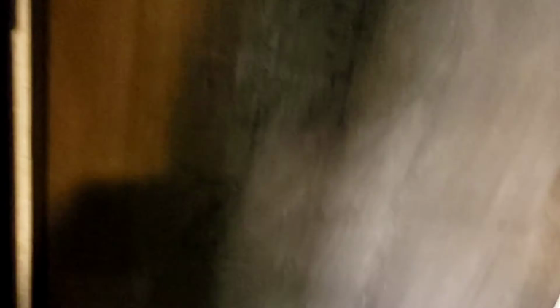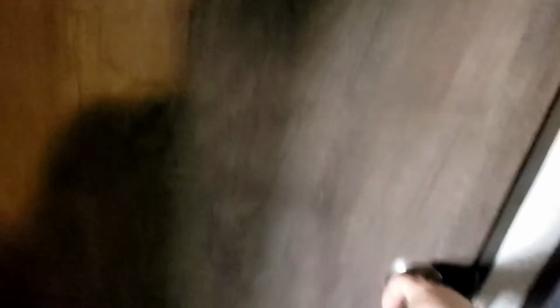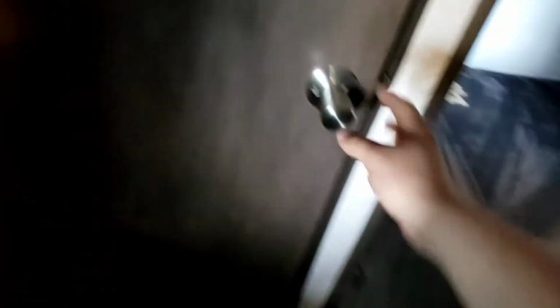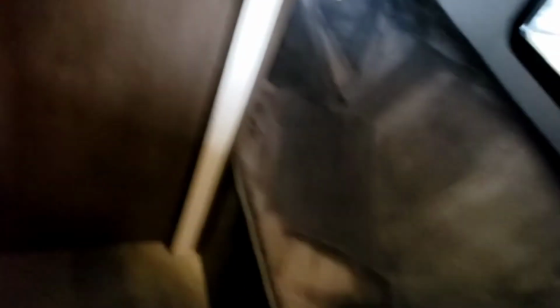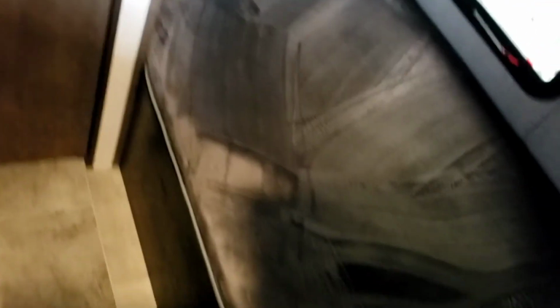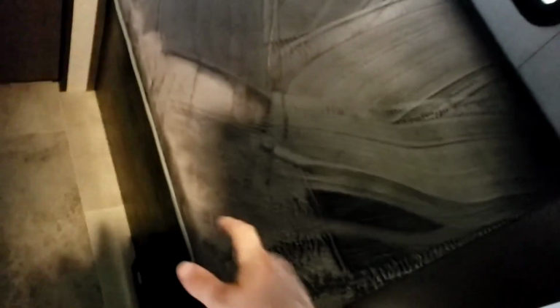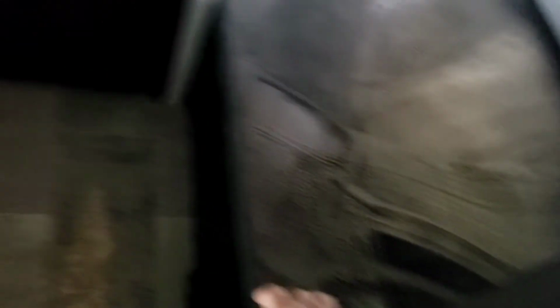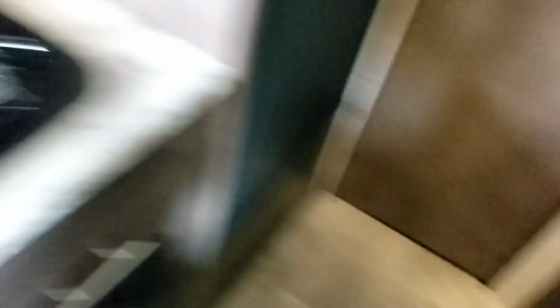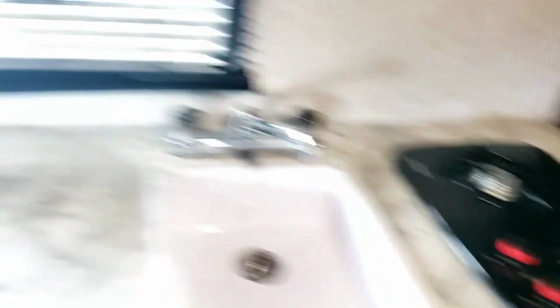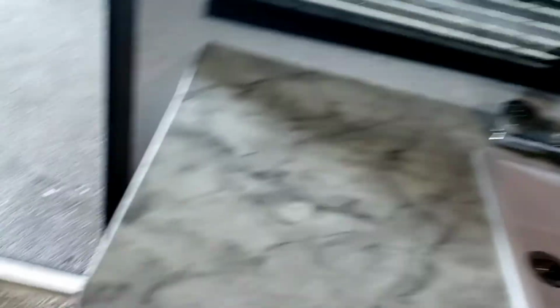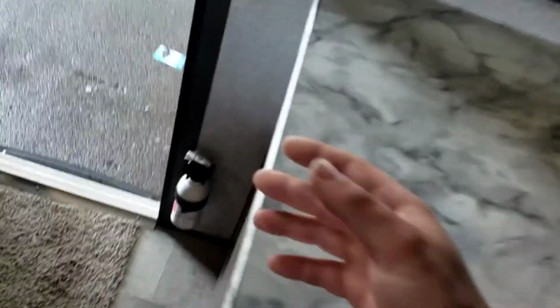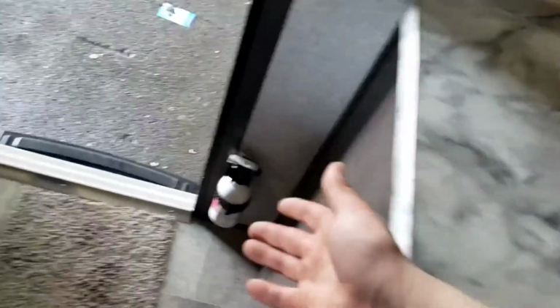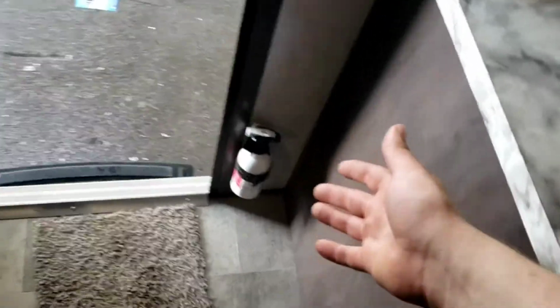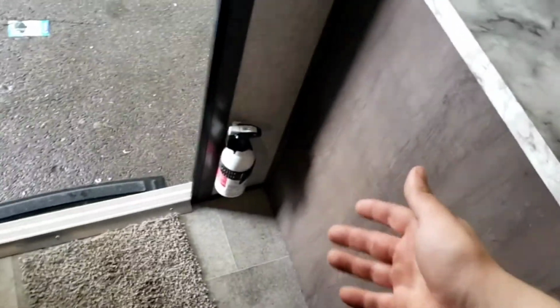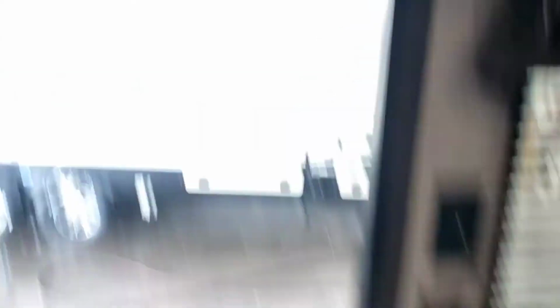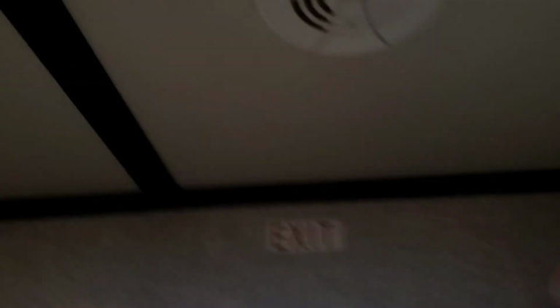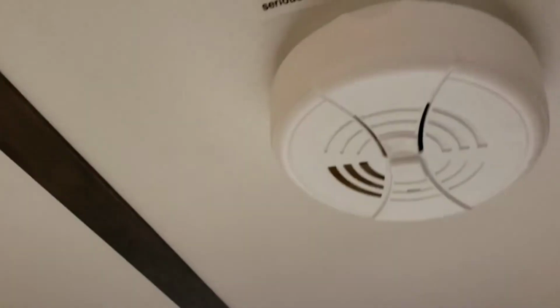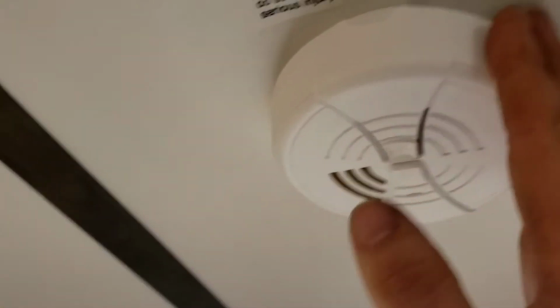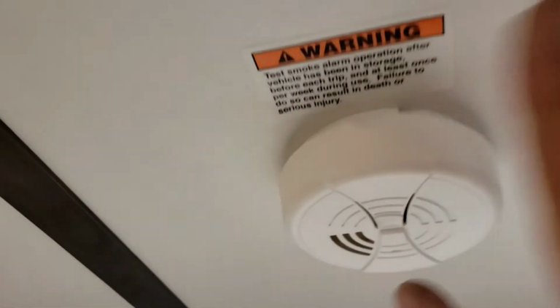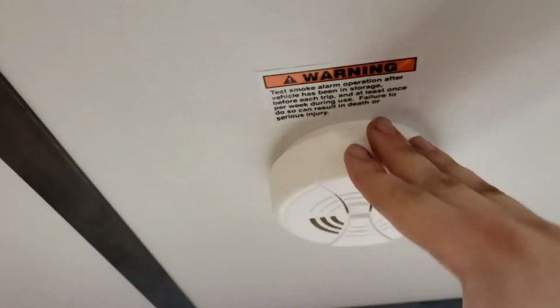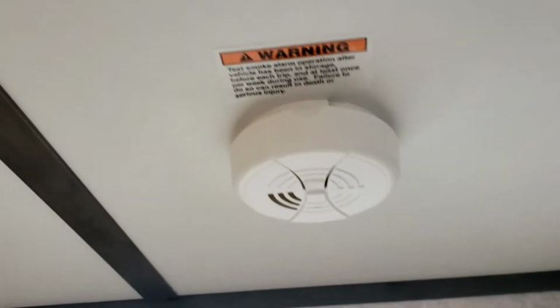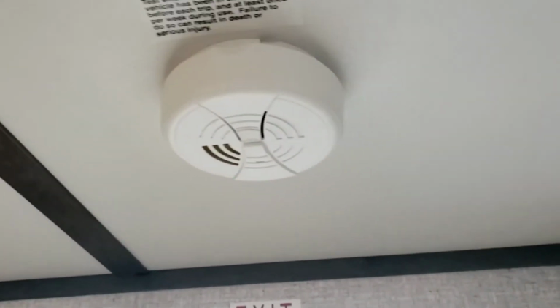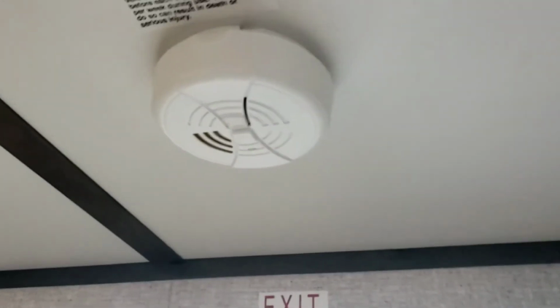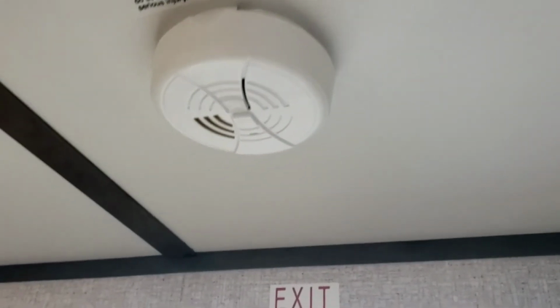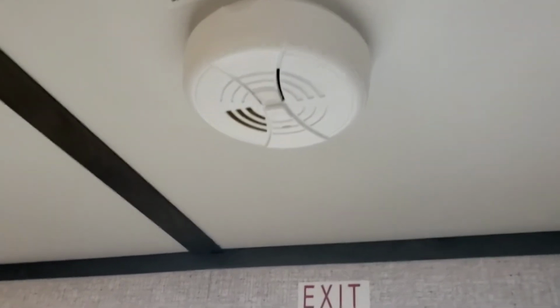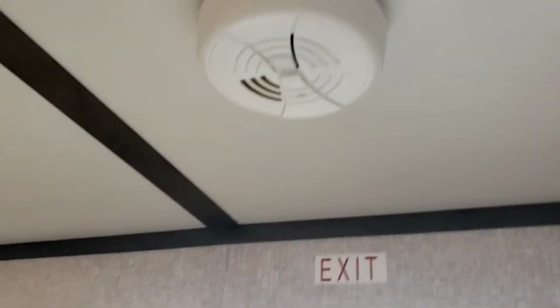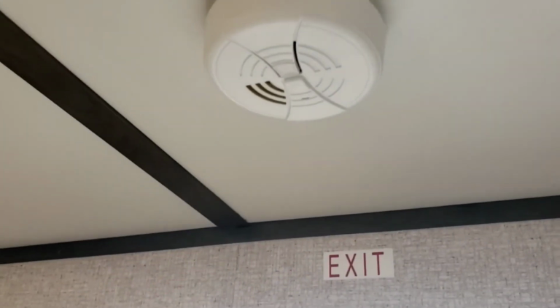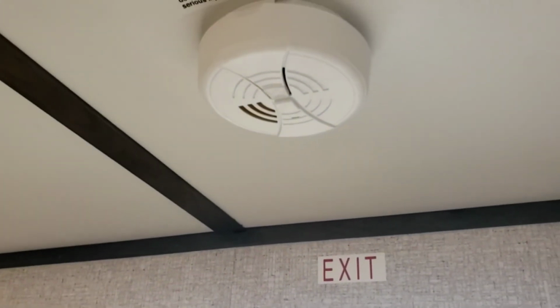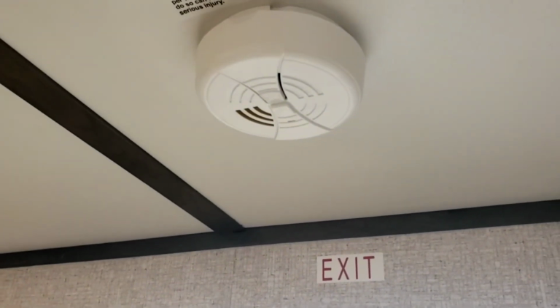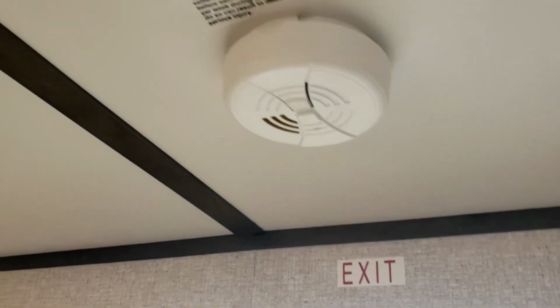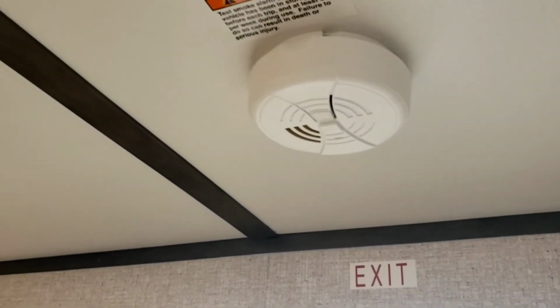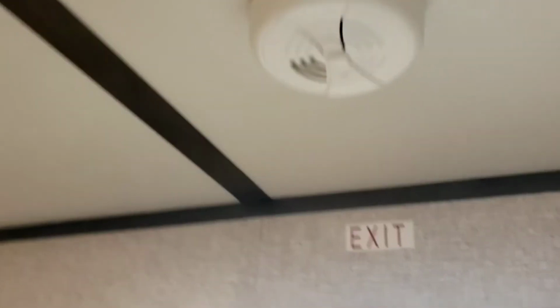I showed you your LP detector and your carbon monoxide alarm. Right on the floor here is your fire extinguisher, and right up here is your smoke alarm. The smoke alarm uses 9-volt batteries, so when it starts giving you those little low-voltage chirps, just throw a new battery in it.